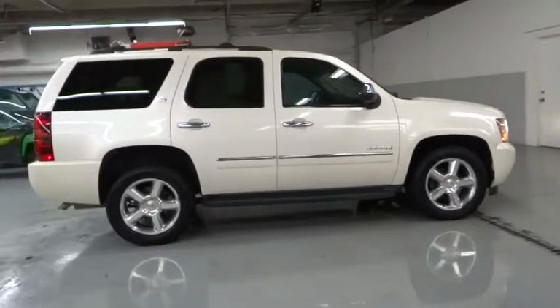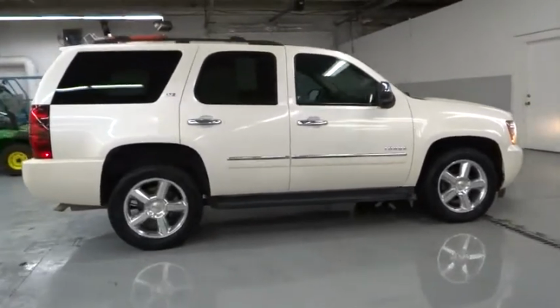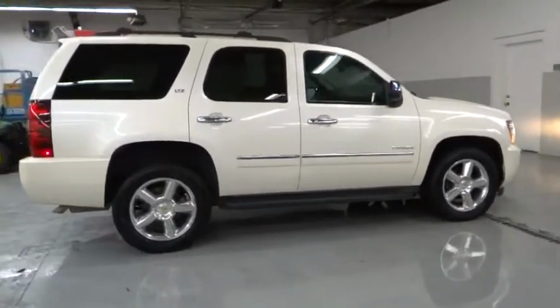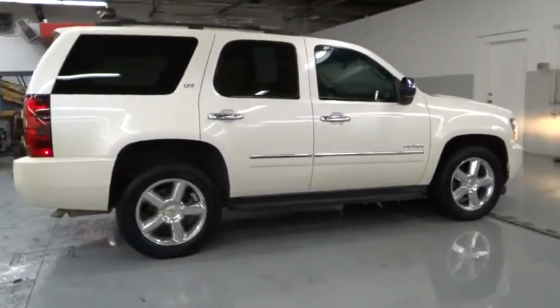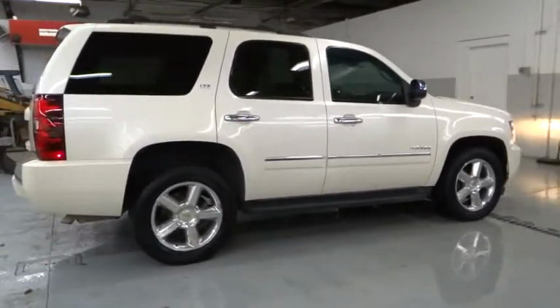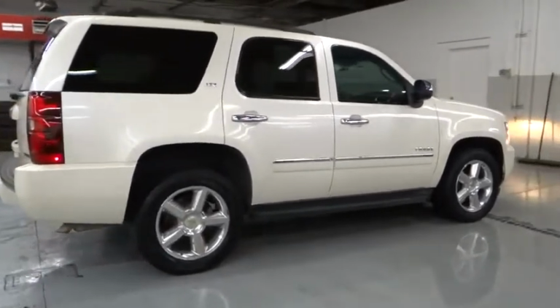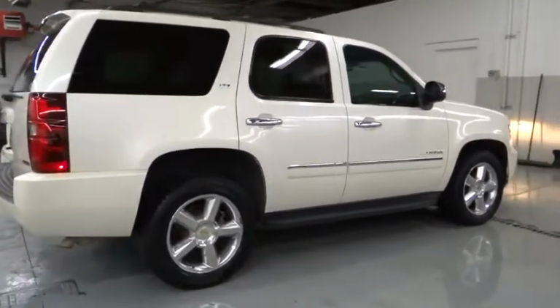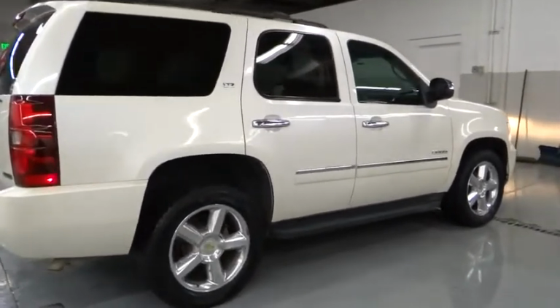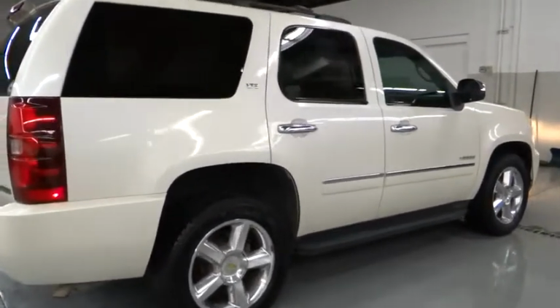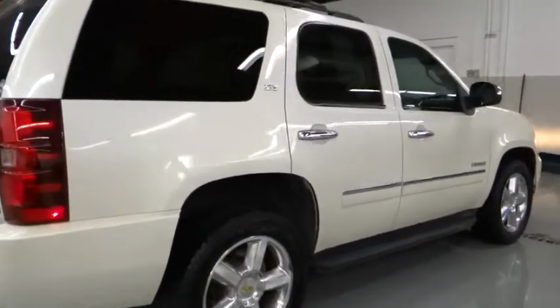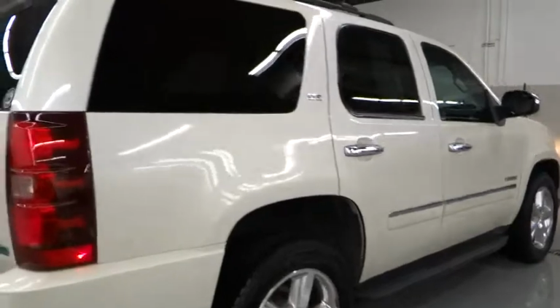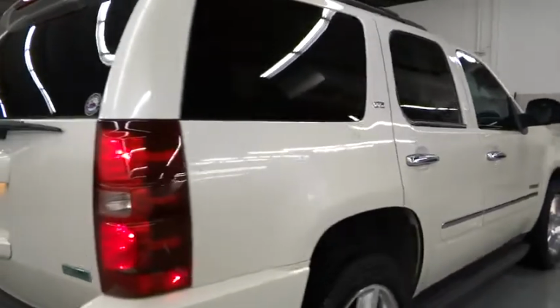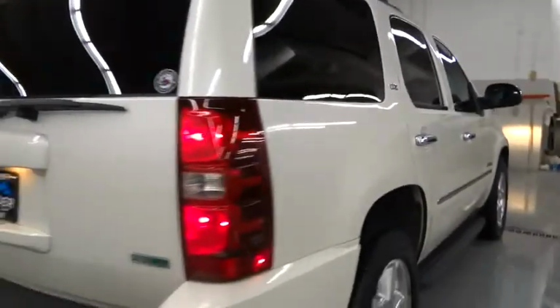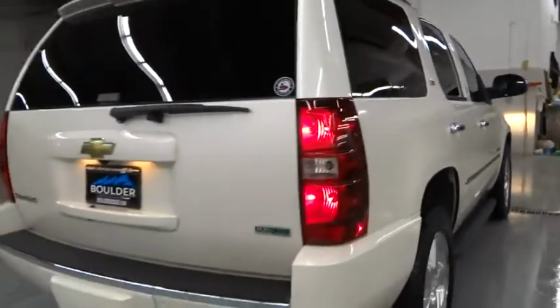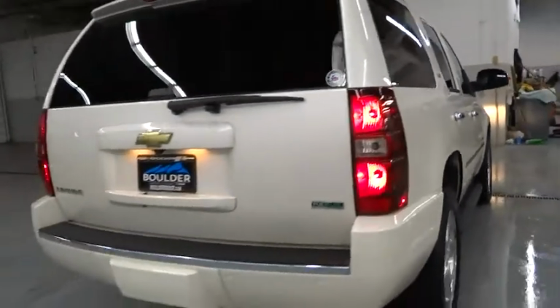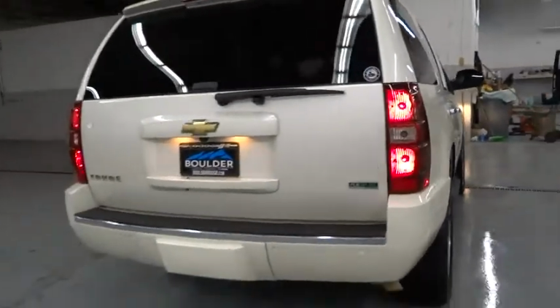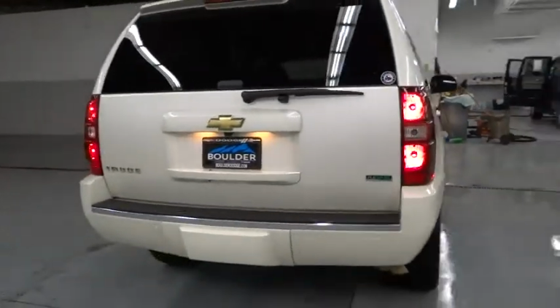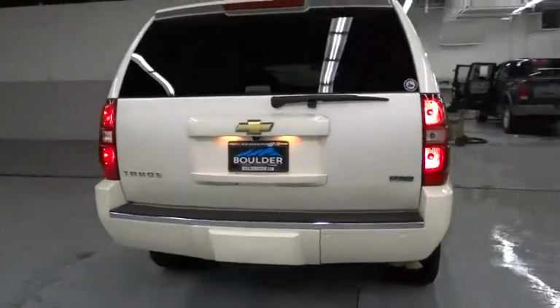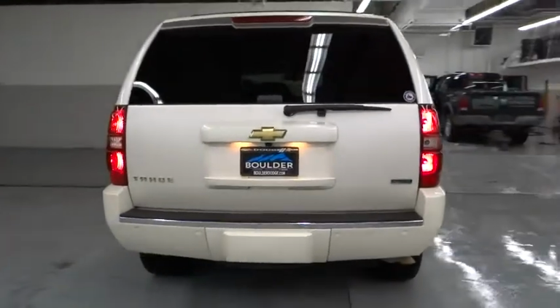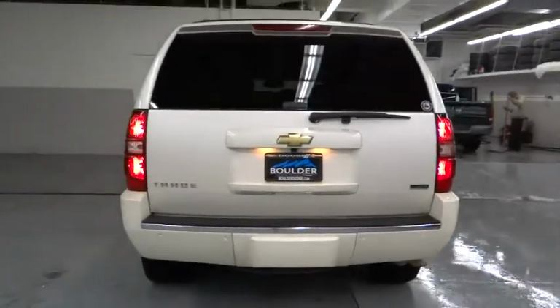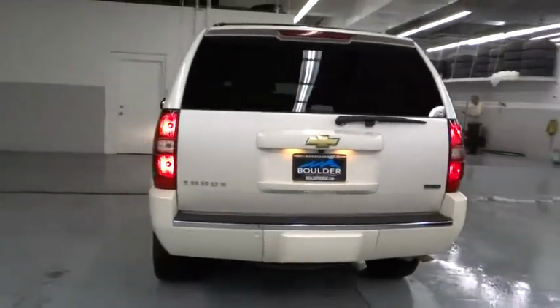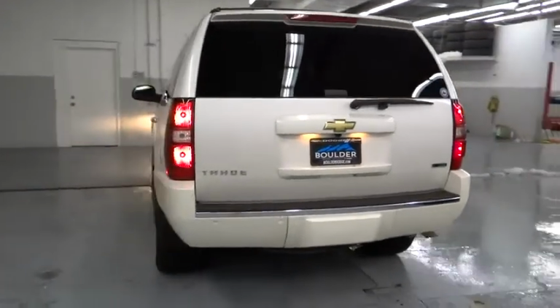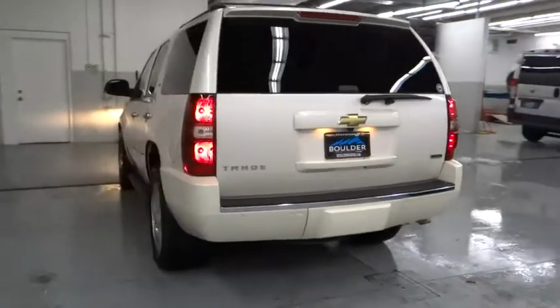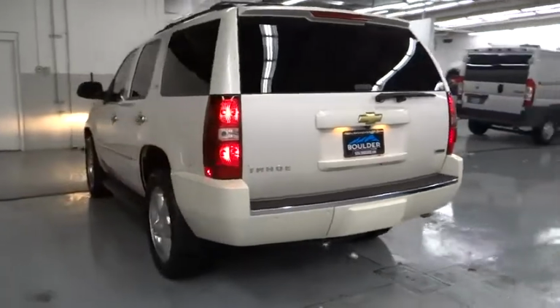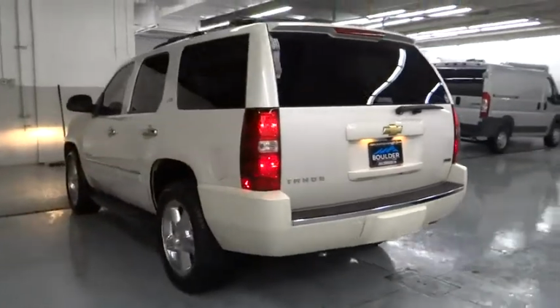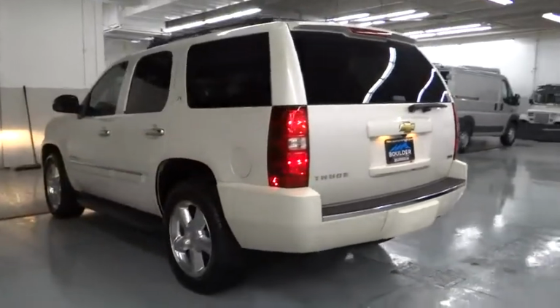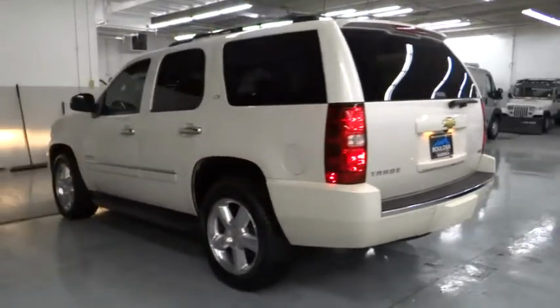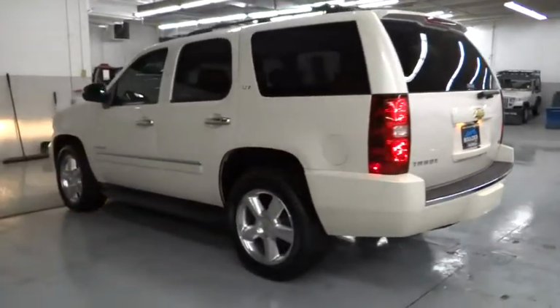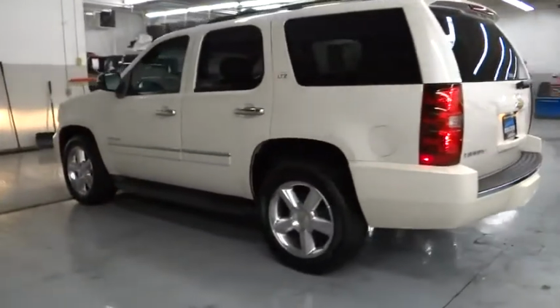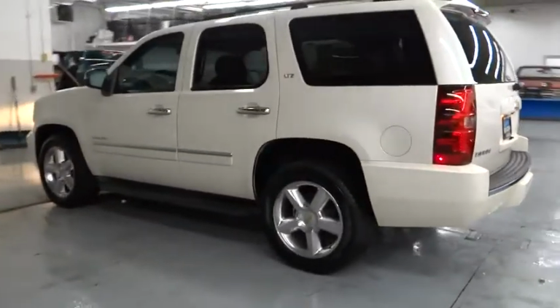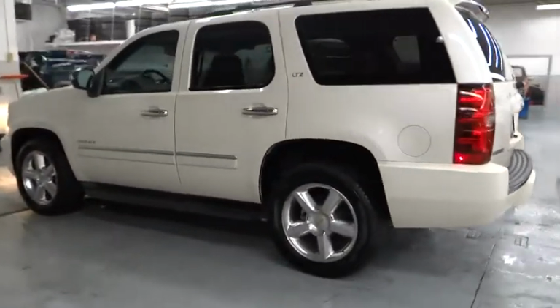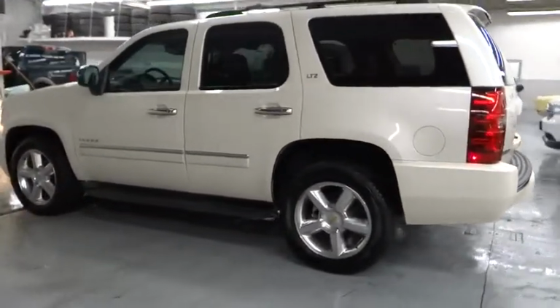Here are some of this vehicle's great options: heated seats, navigation system, remote engine start, power driver's seat, power sunroof, keyless entry, power passenger seat, backup camera, traction control, OnStar.